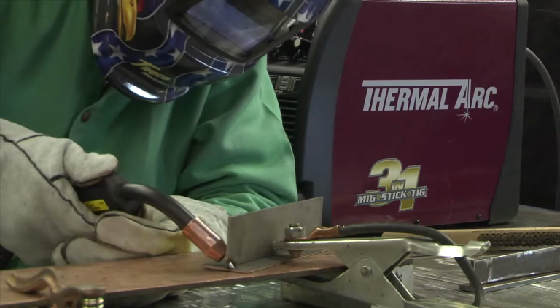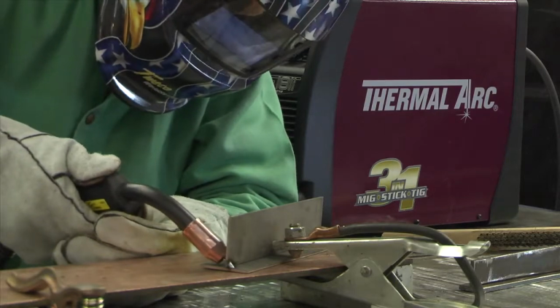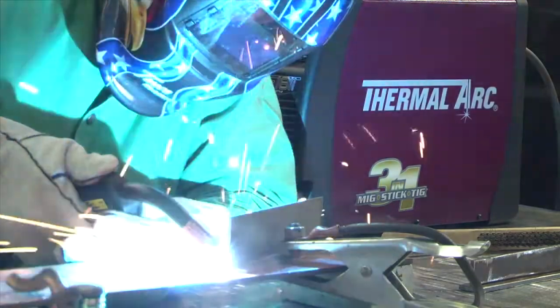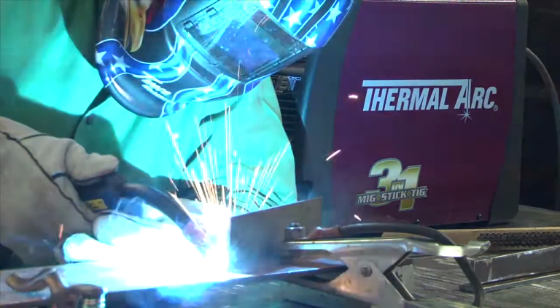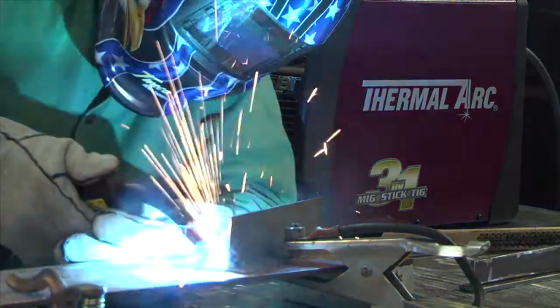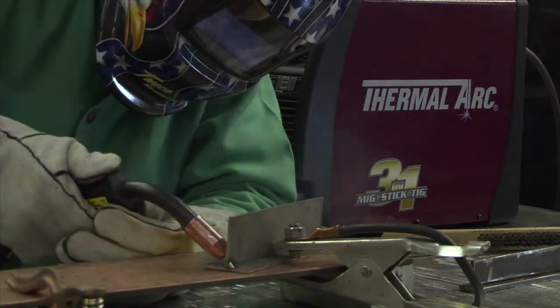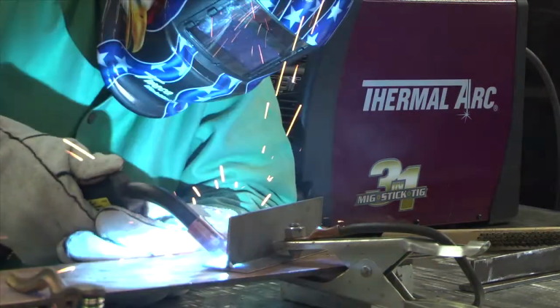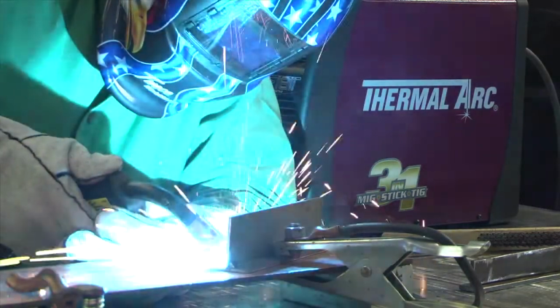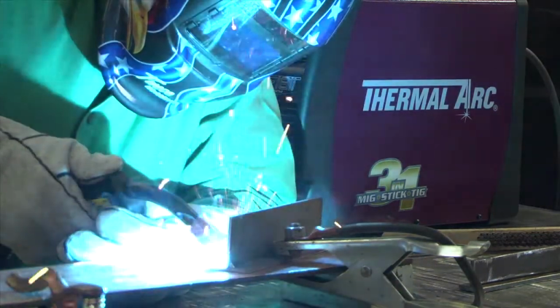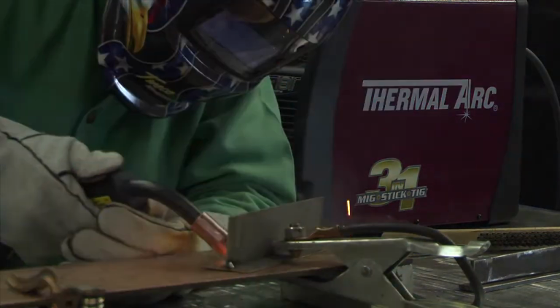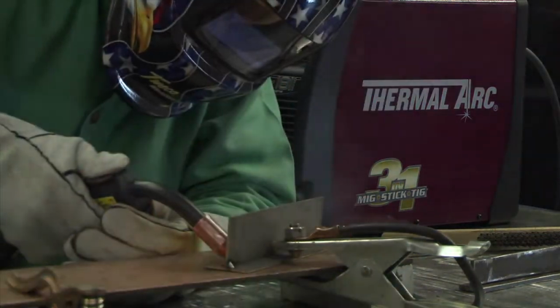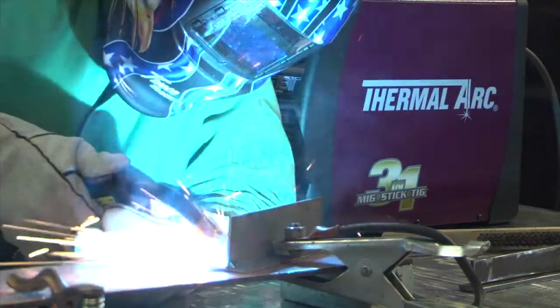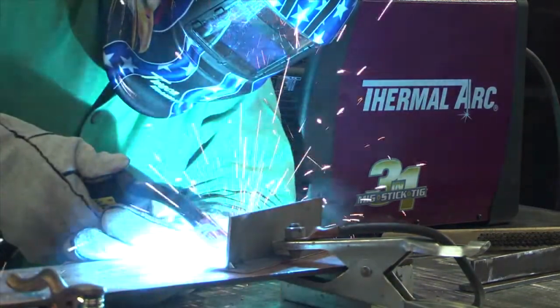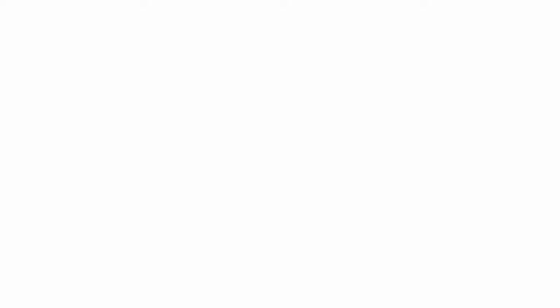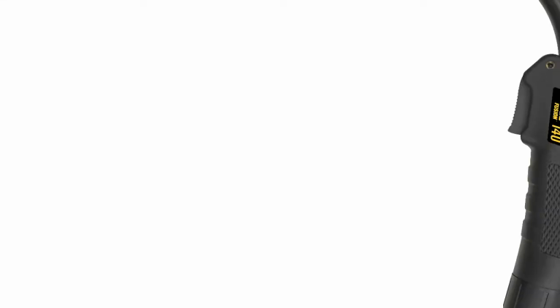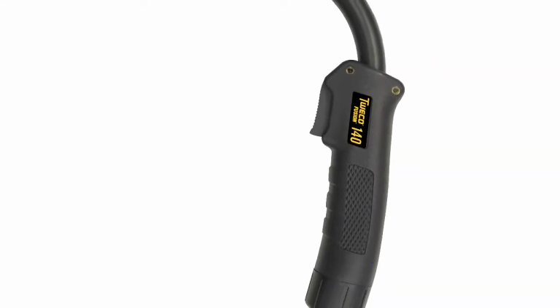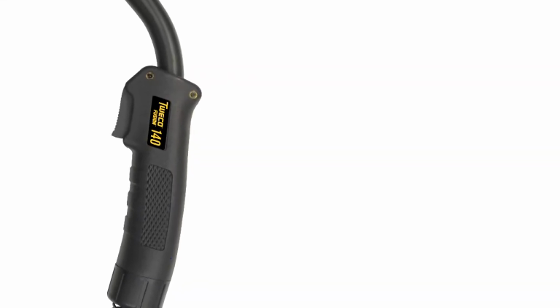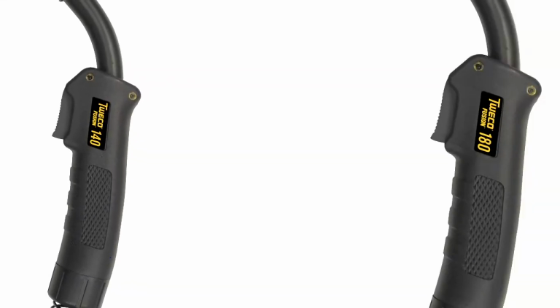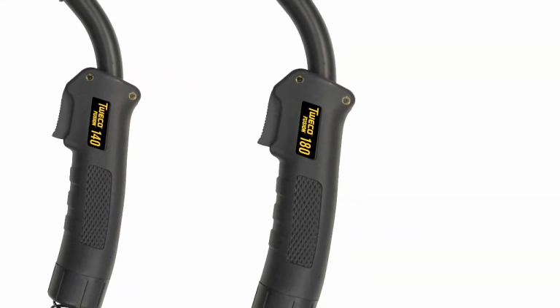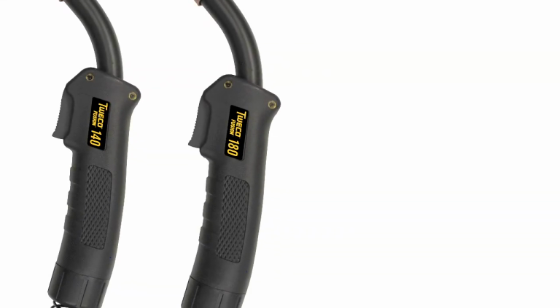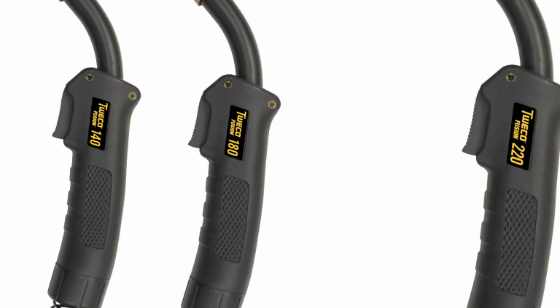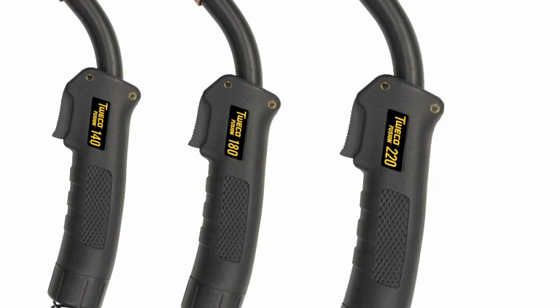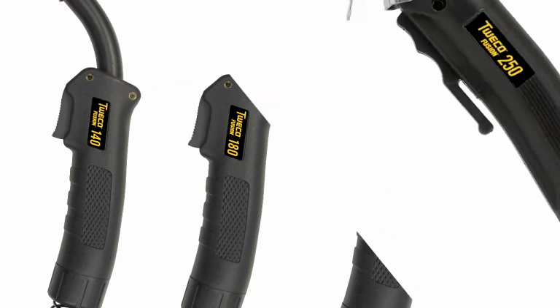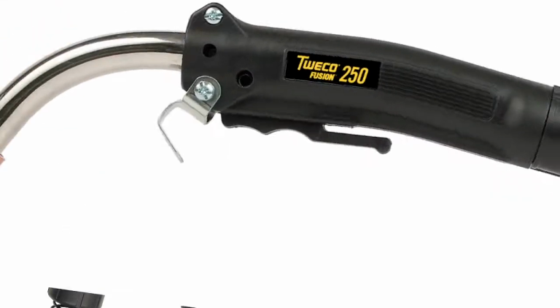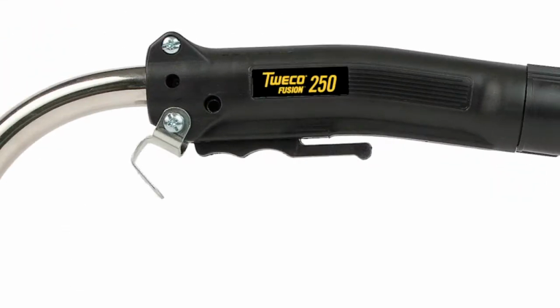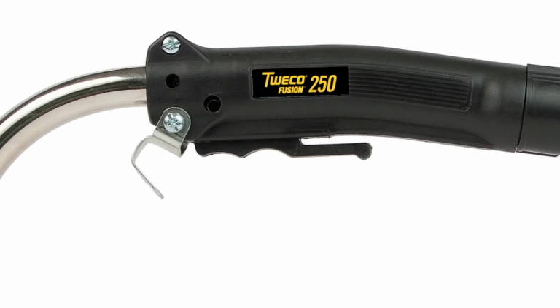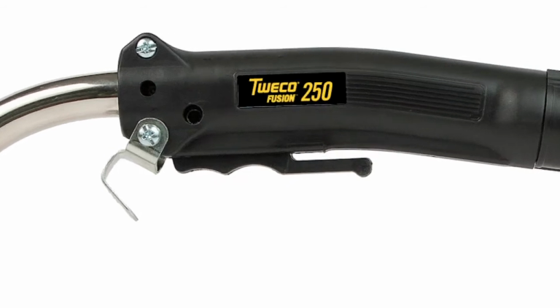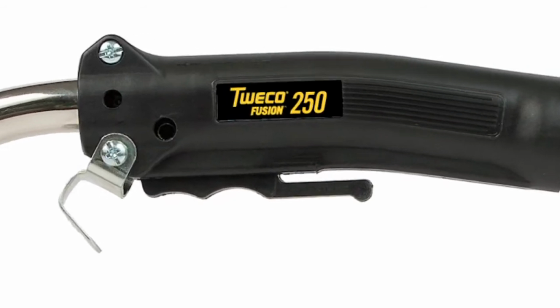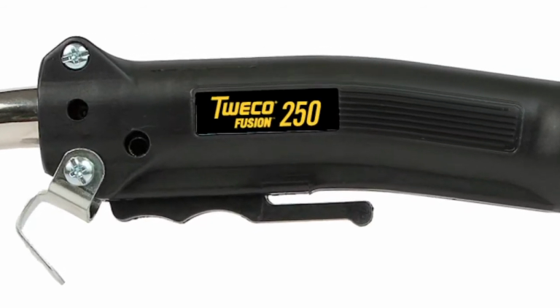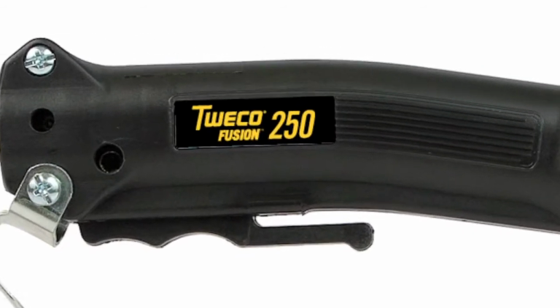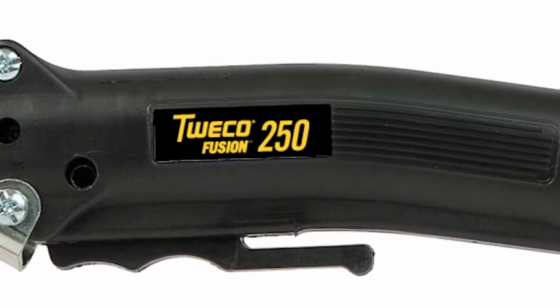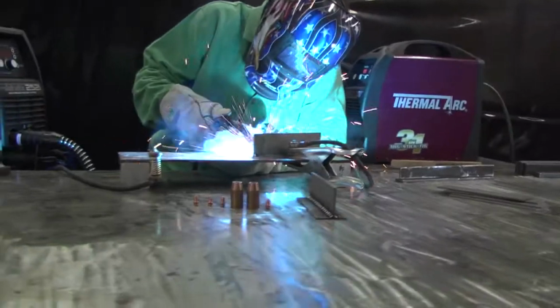Velocity Consumables are available on the new Tweeko Fusion series of light duty MIG guns, which include 140, 180, 220, and 250 amp models.